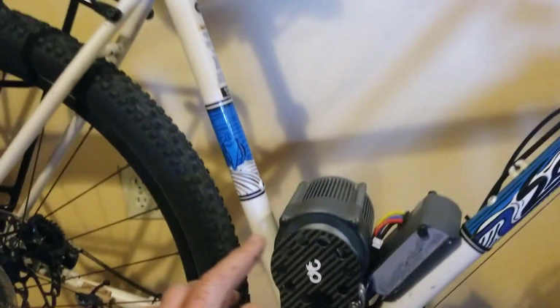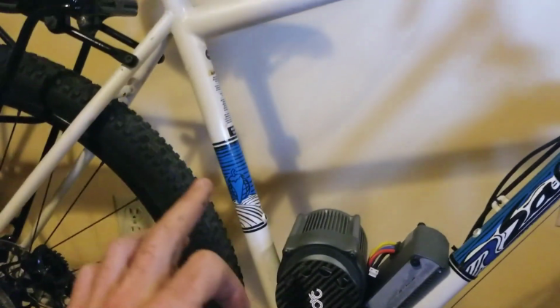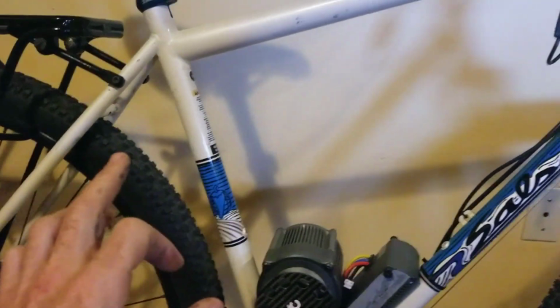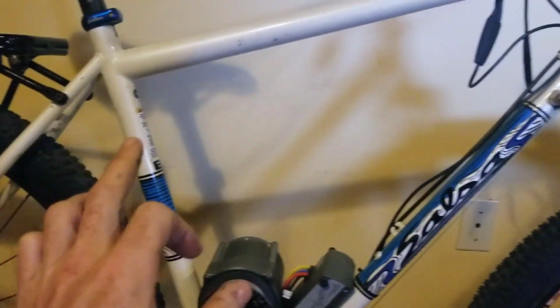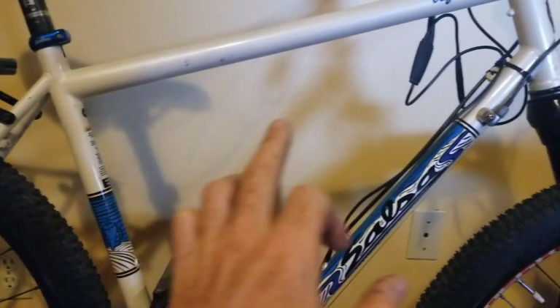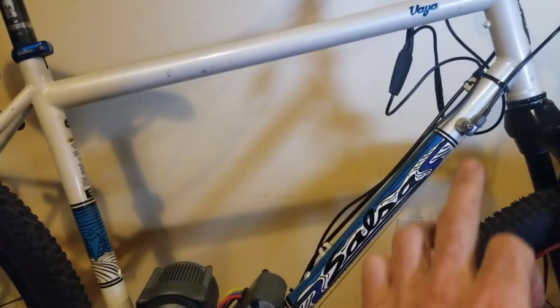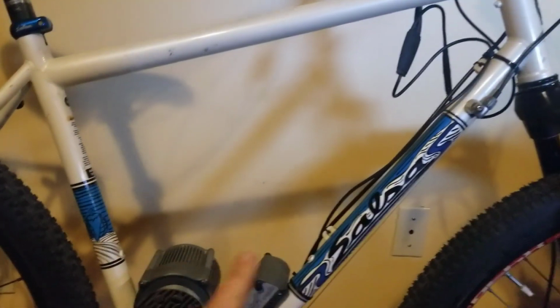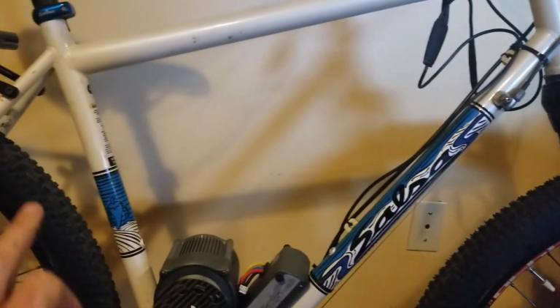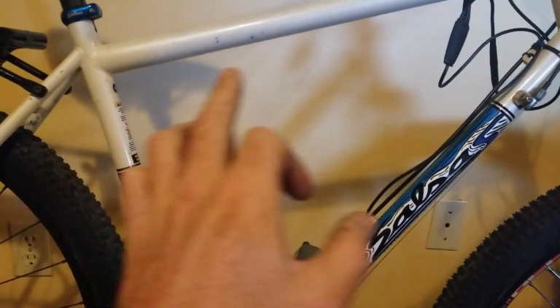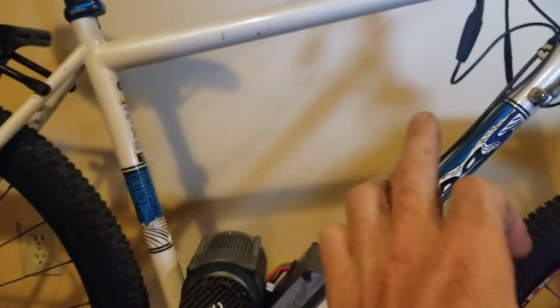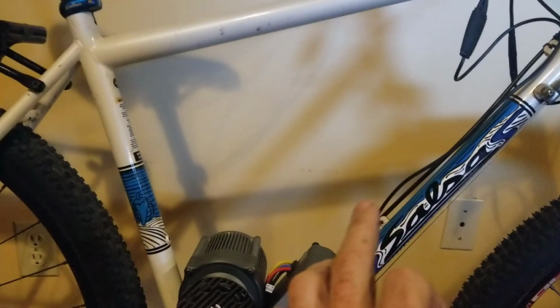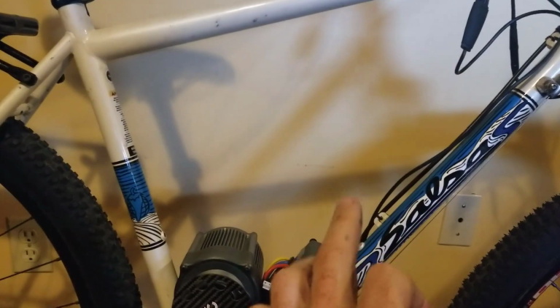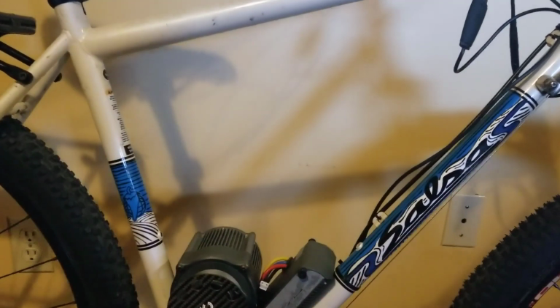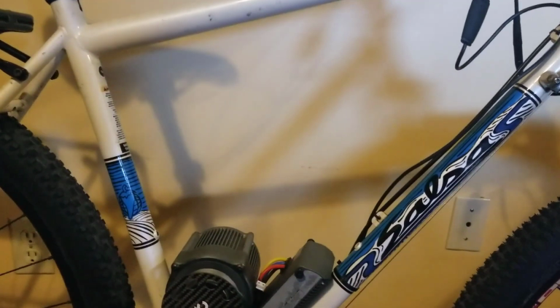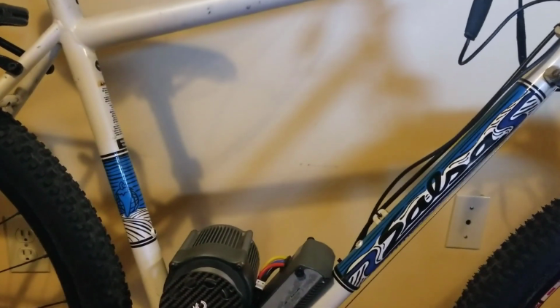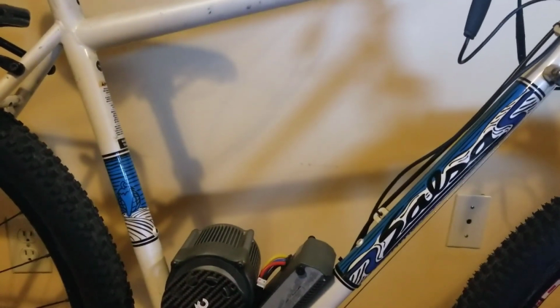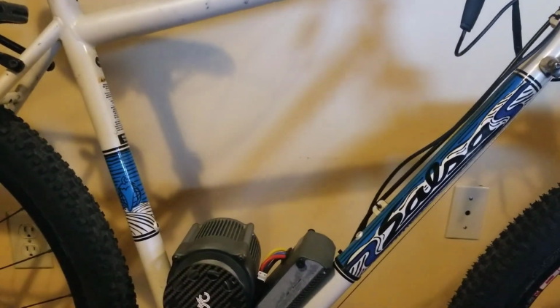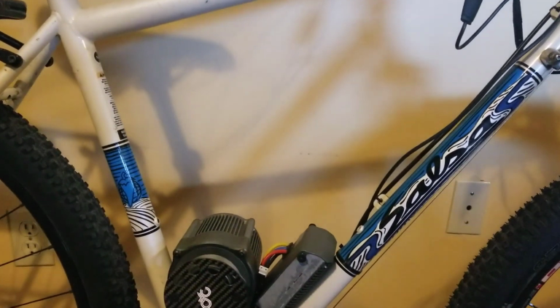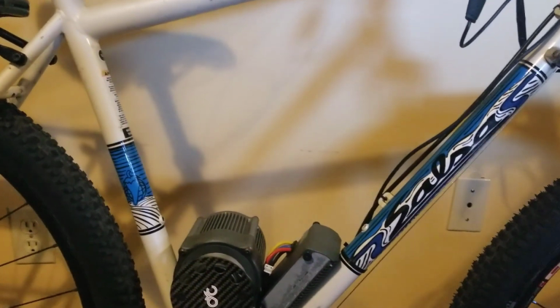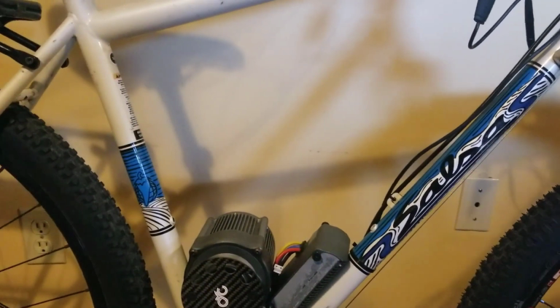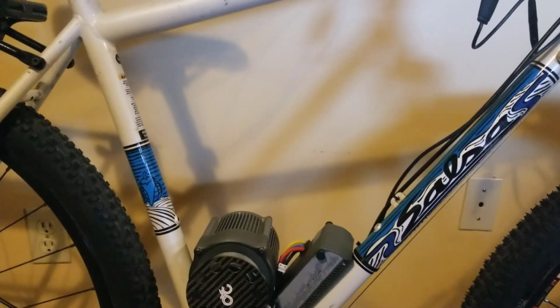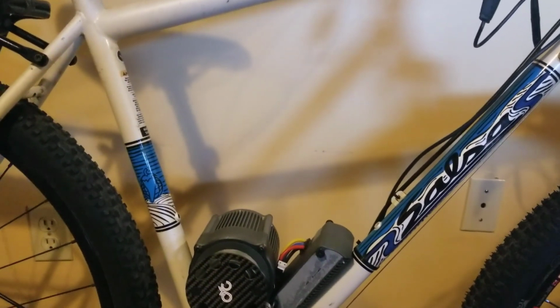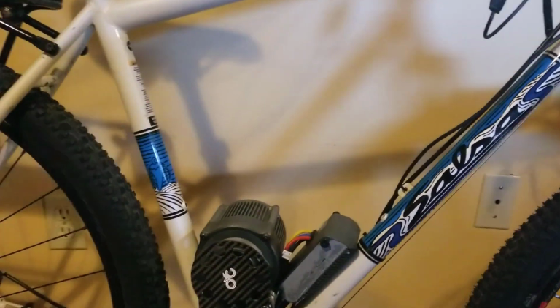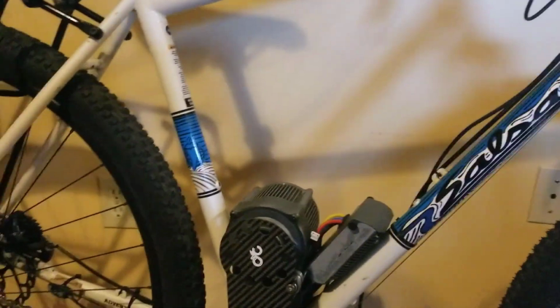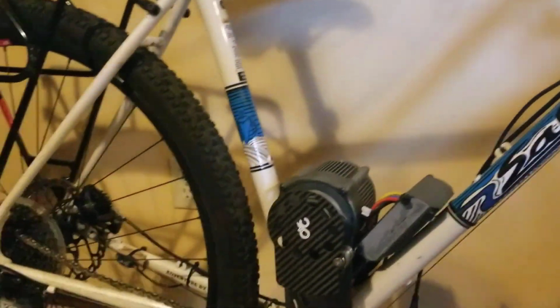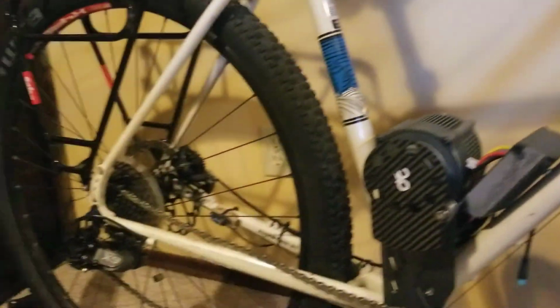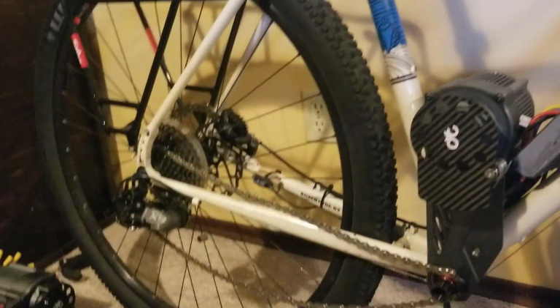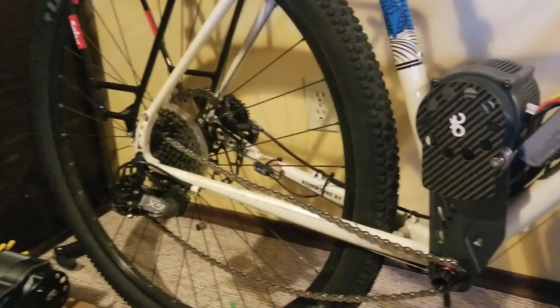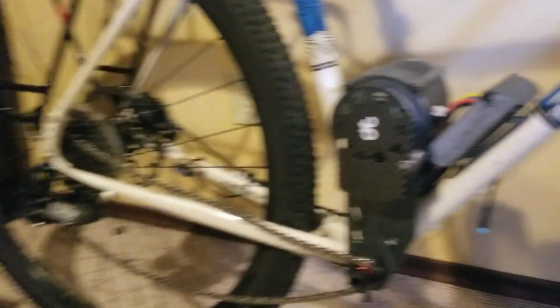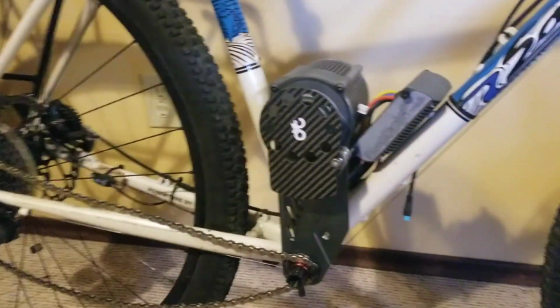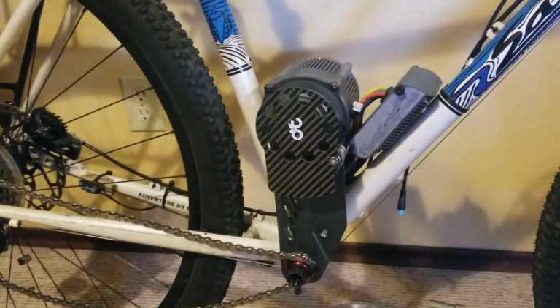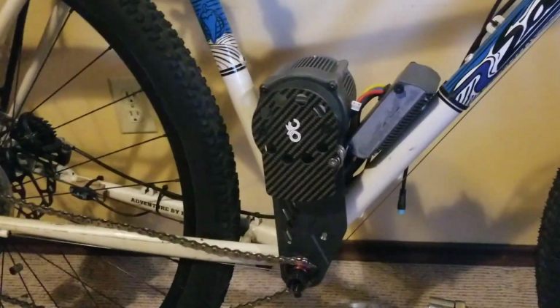Then I can get the battery in this huge triangle space that I've got open here. I should be able to get a really good battery in there — if I got a custom one and went up to 72 volts, it'll give real serious range to this bike. So that's the plan at the moment.